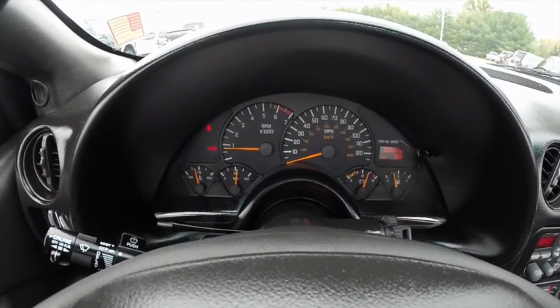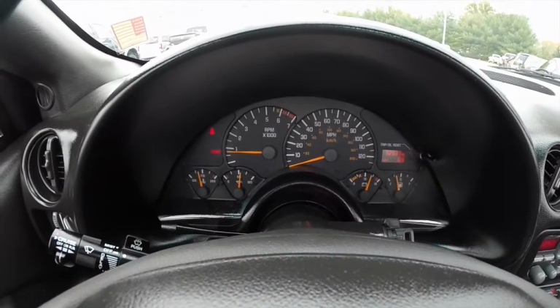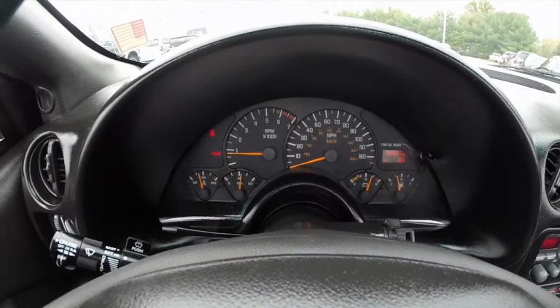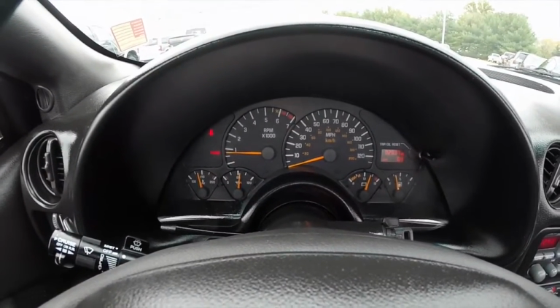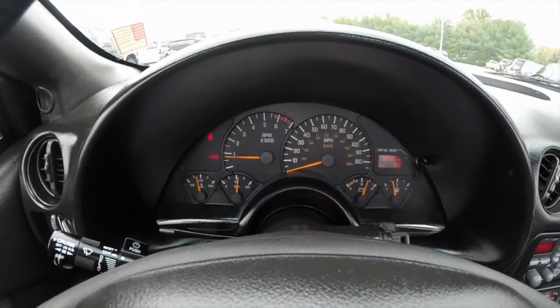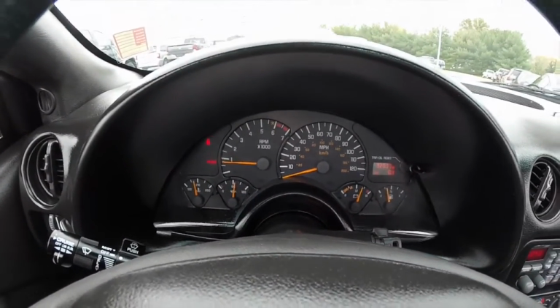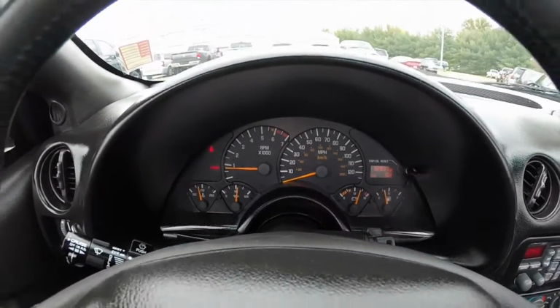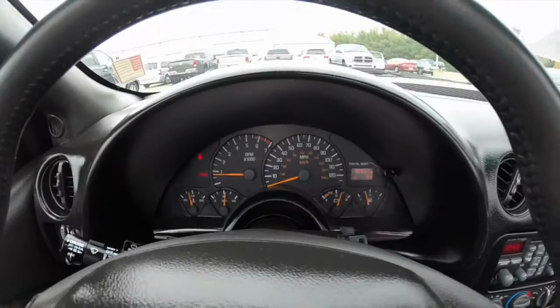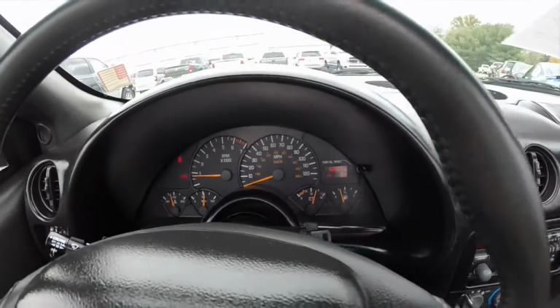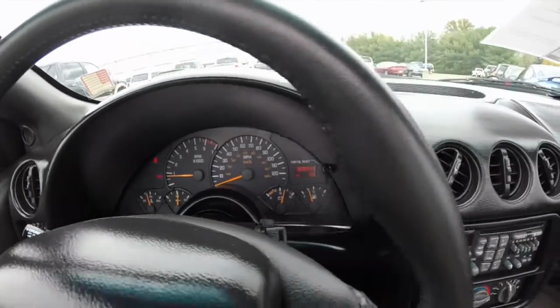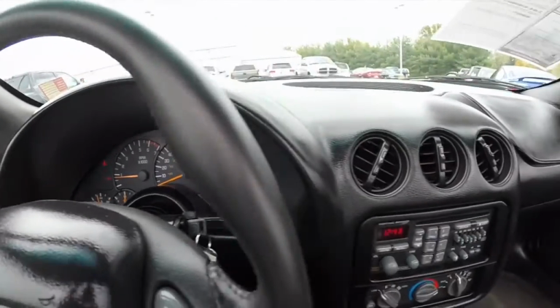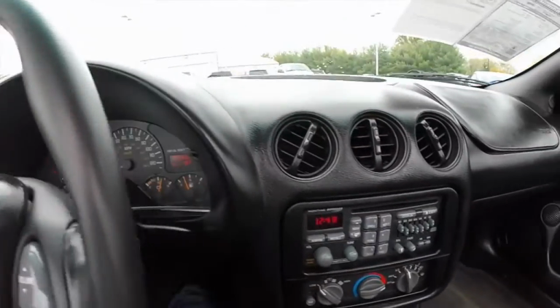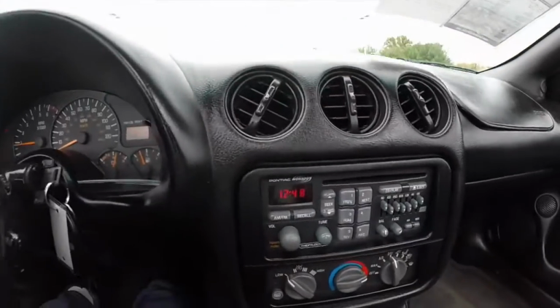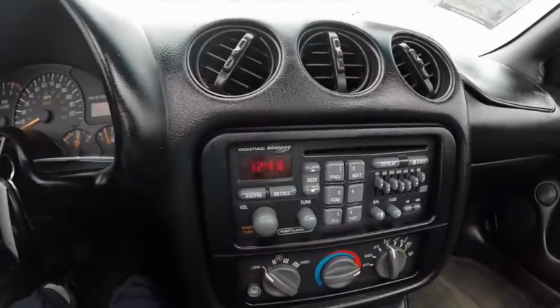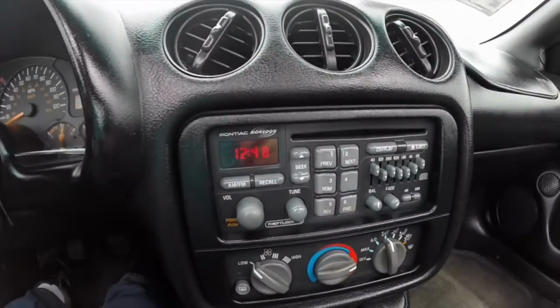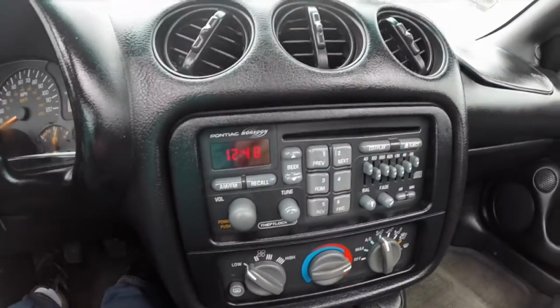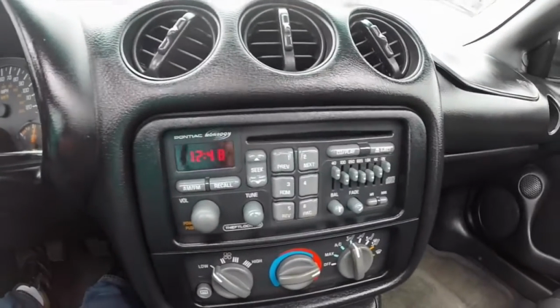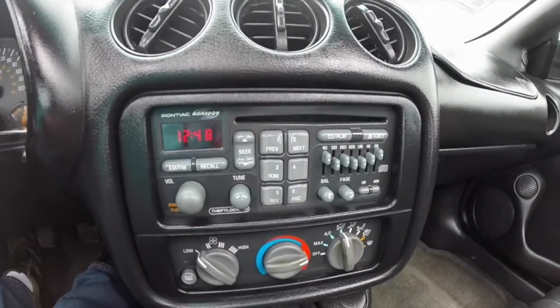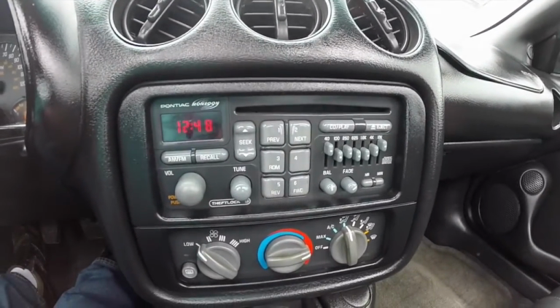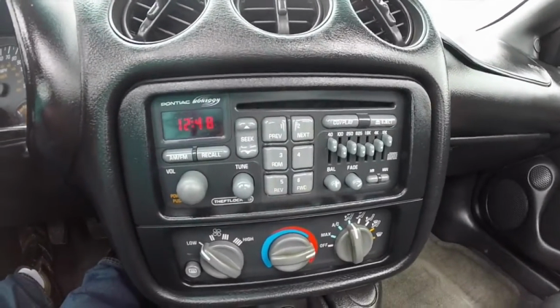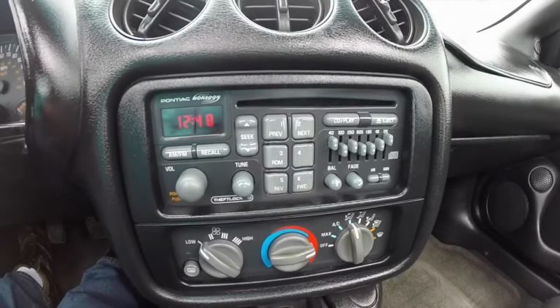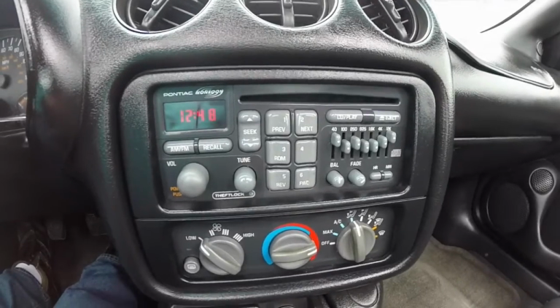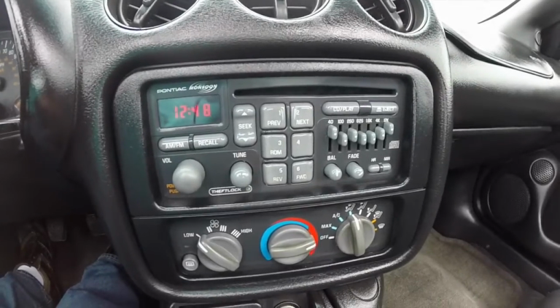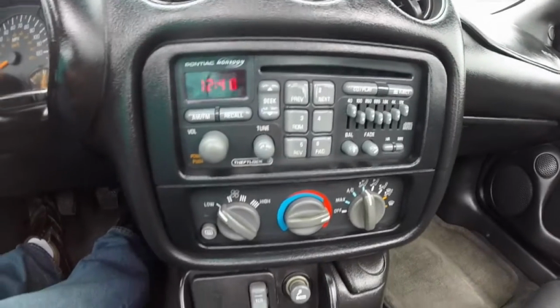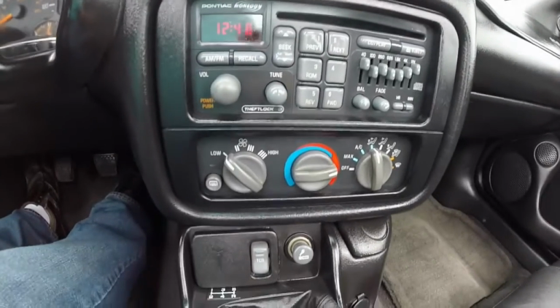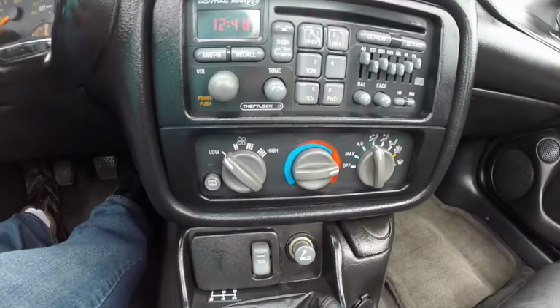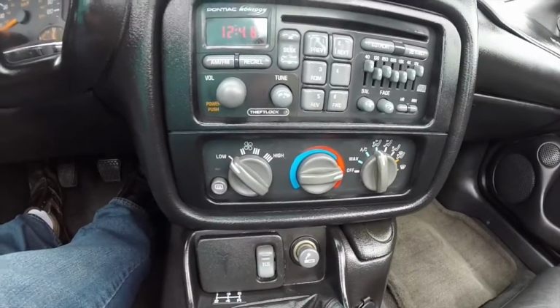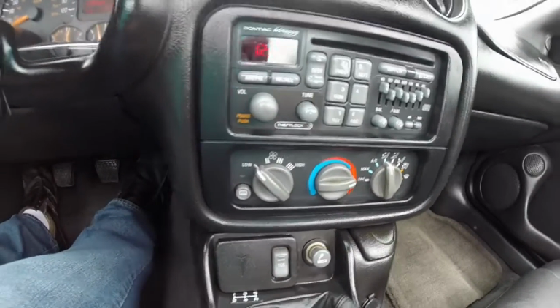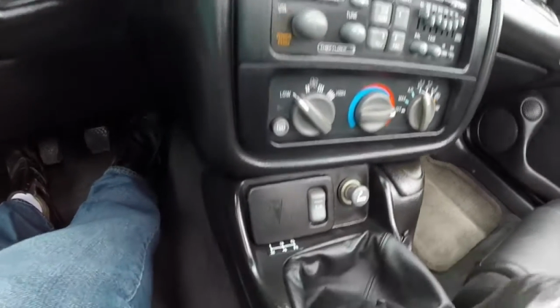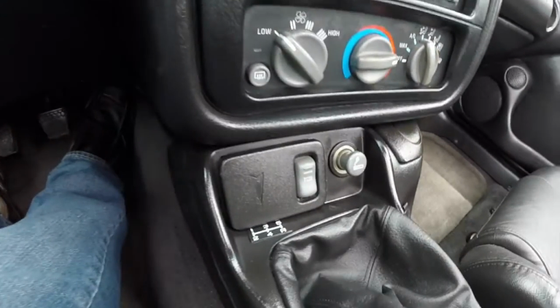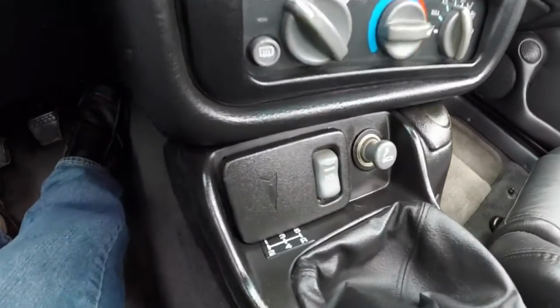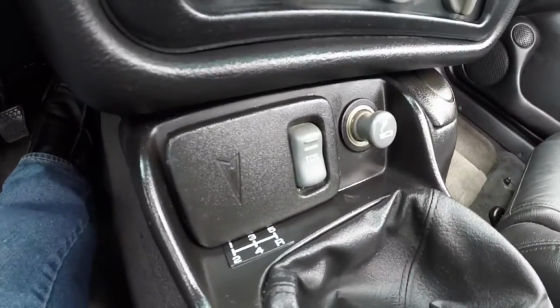Vehicle has 92,037 miles on it. Has the Monsoon premium audio system with CD player, seven-band graphic equalizer. Air conditioning. Does have traction control.